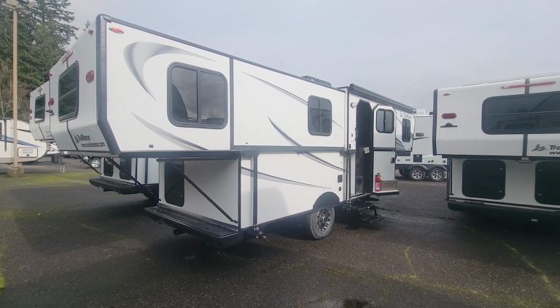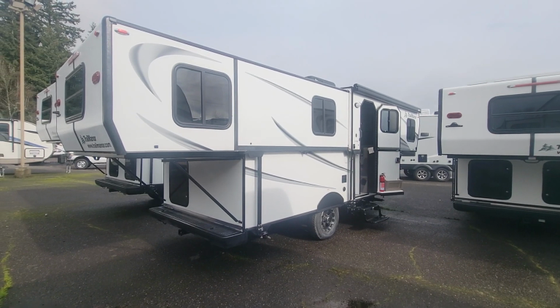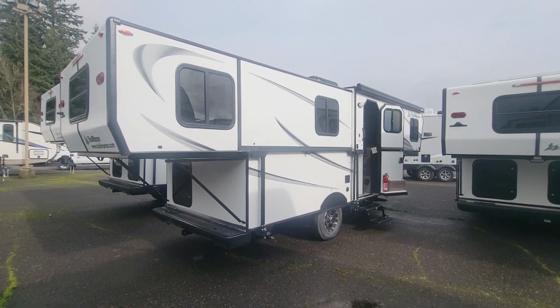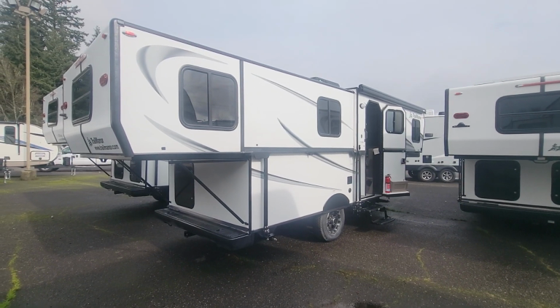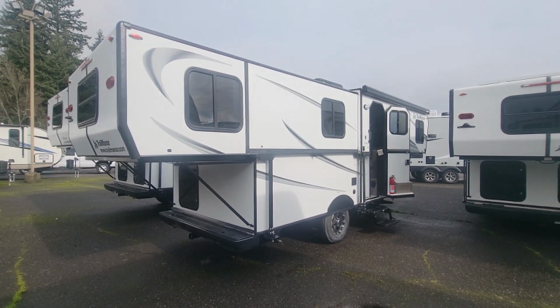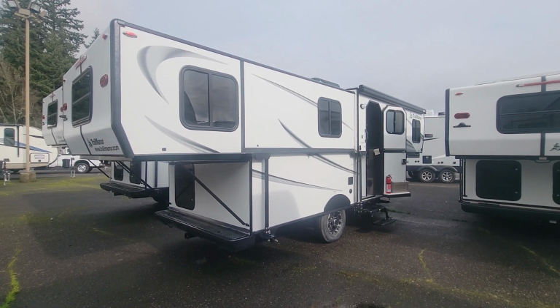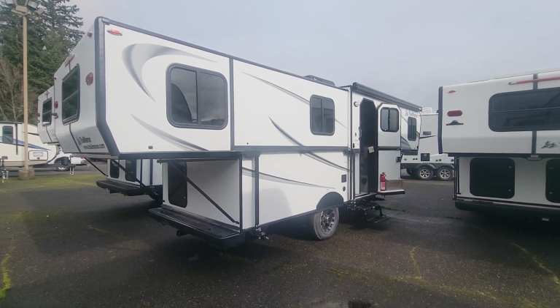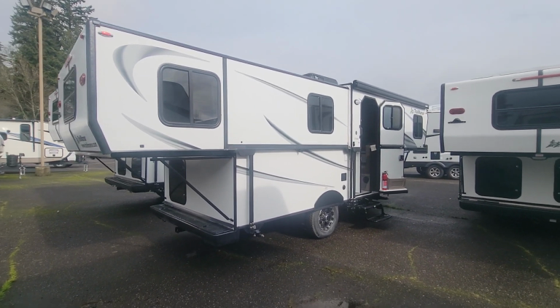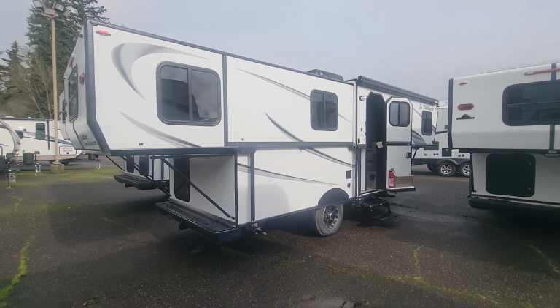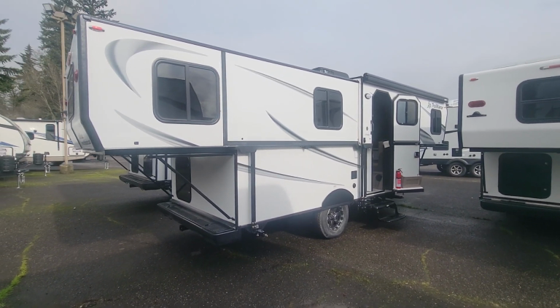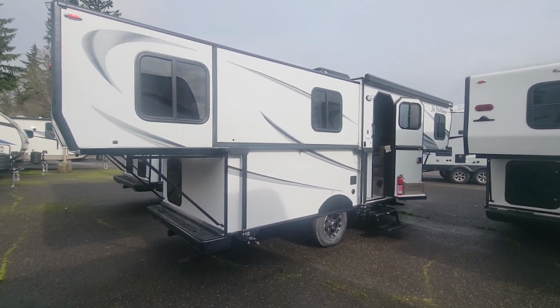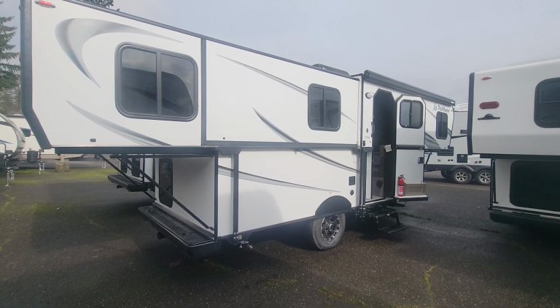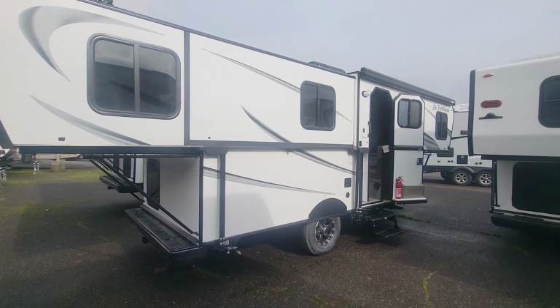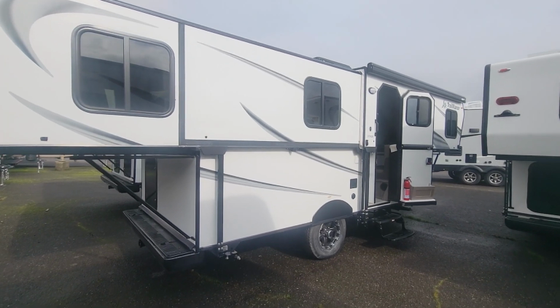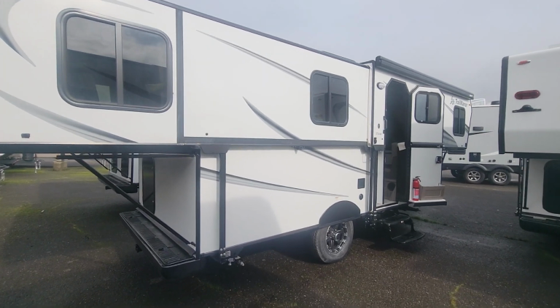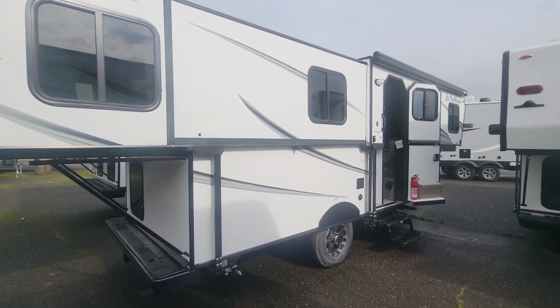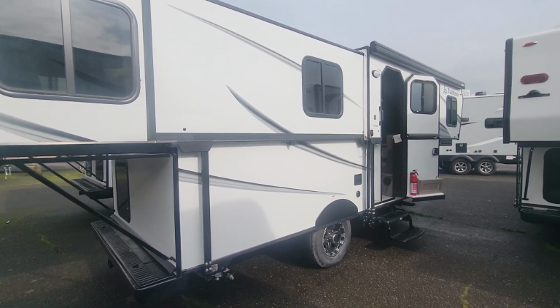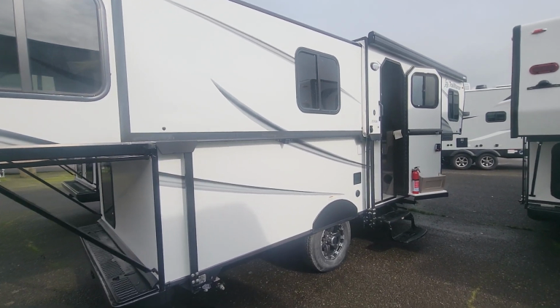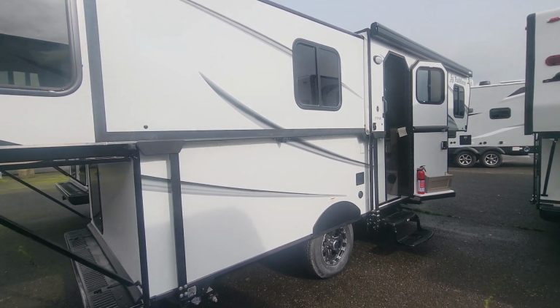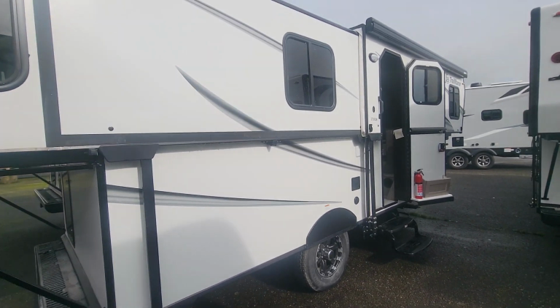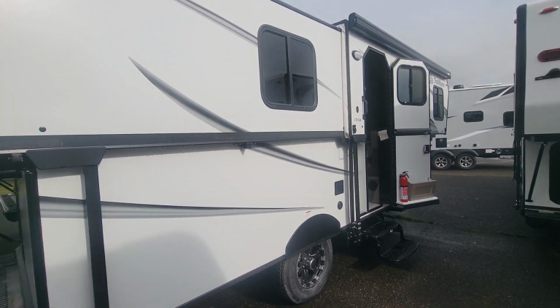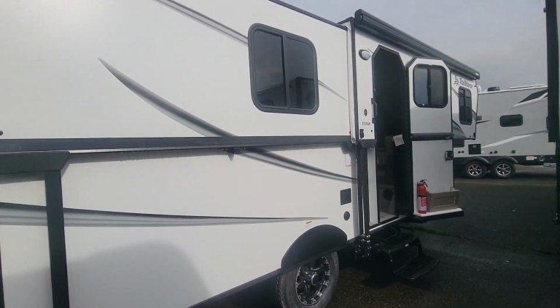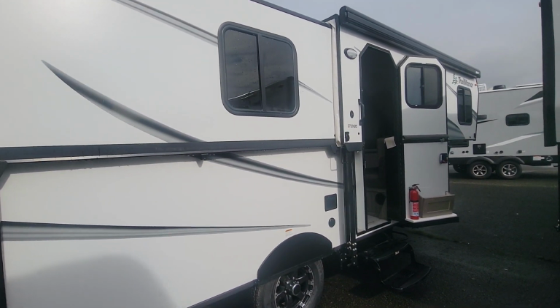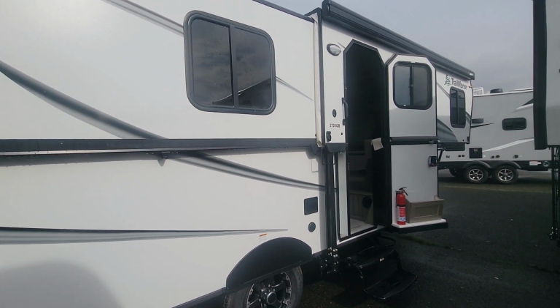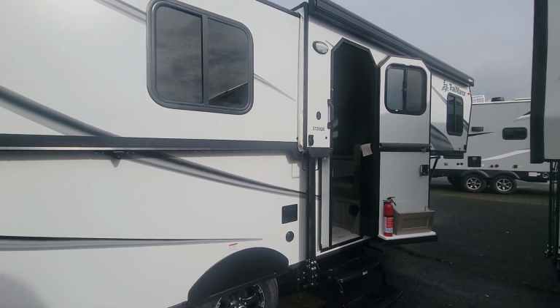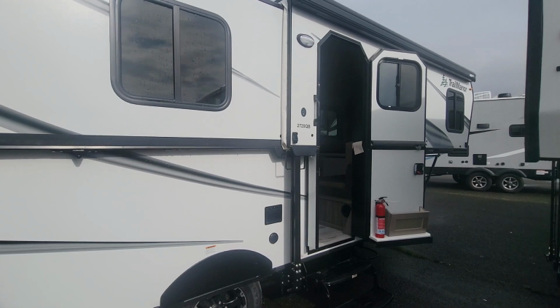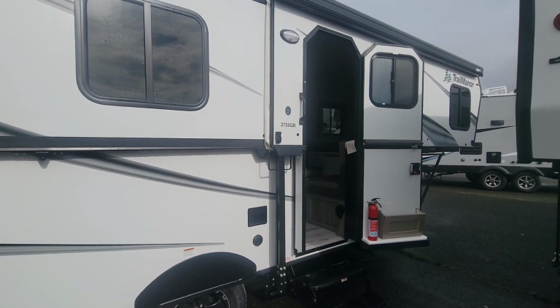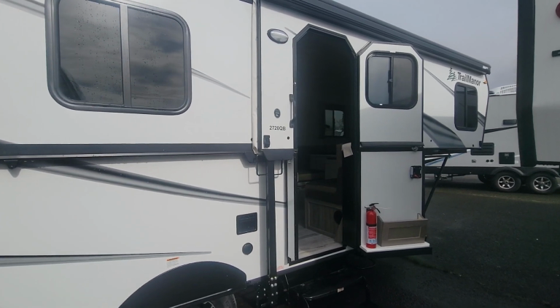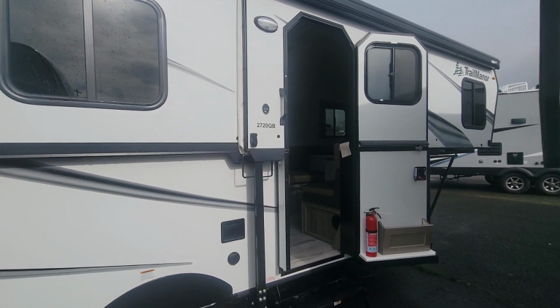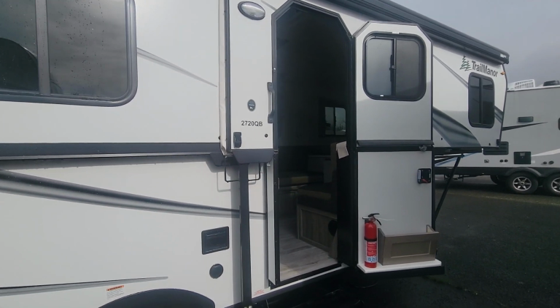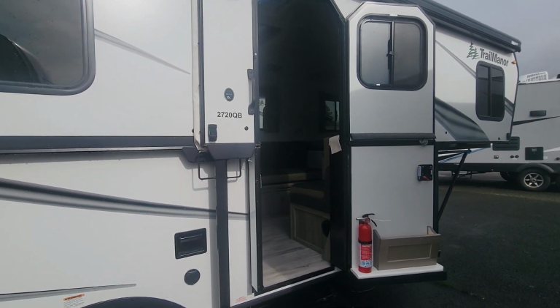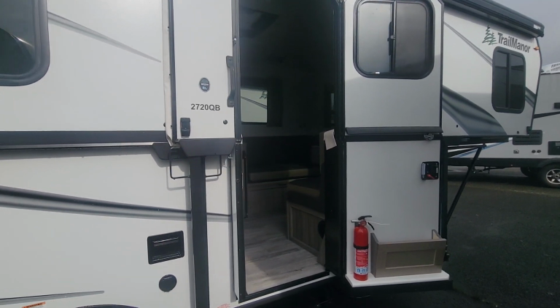What is up everybody, Shane Carlson here at Family Fun RV, and I'm bringing you some very exciting news that we are now a dealer for the Trail Manor line.